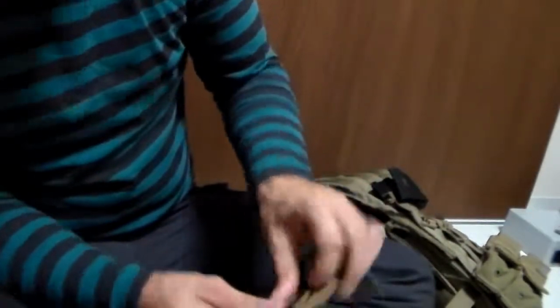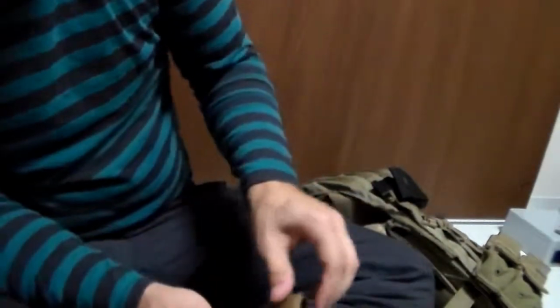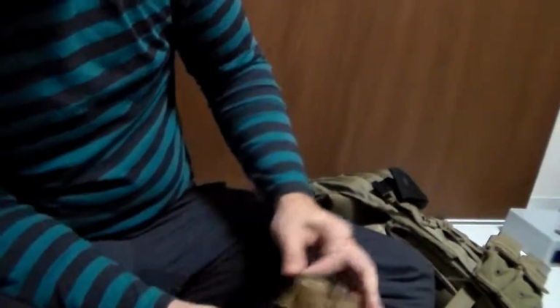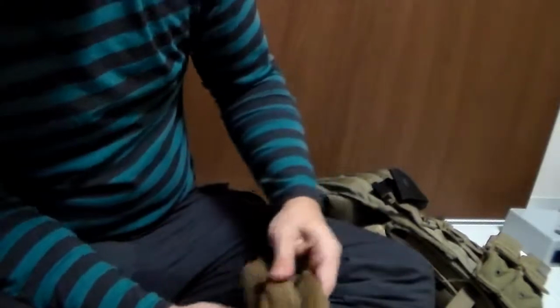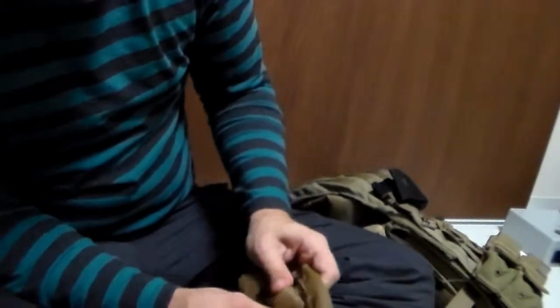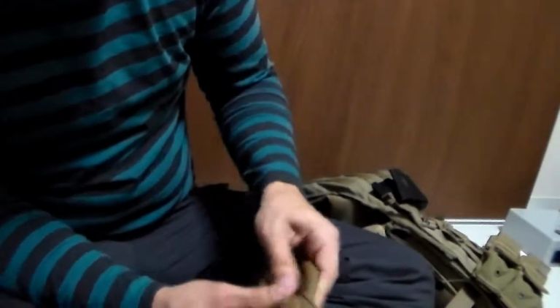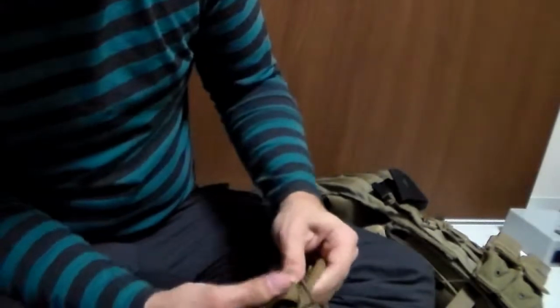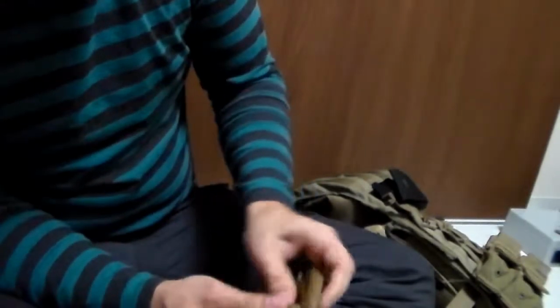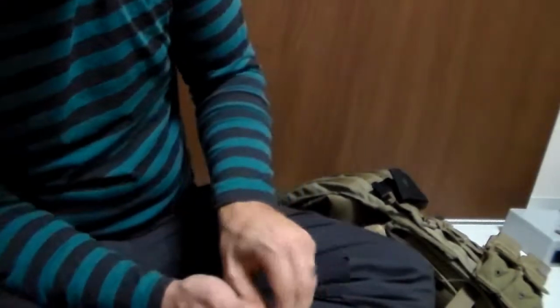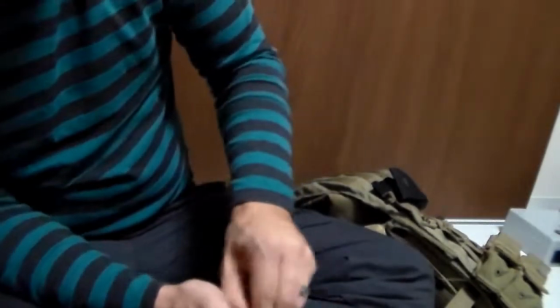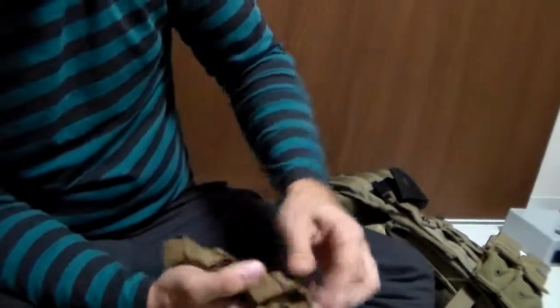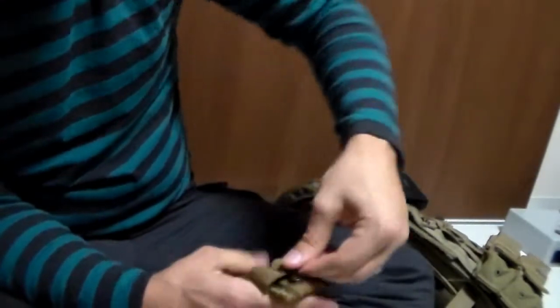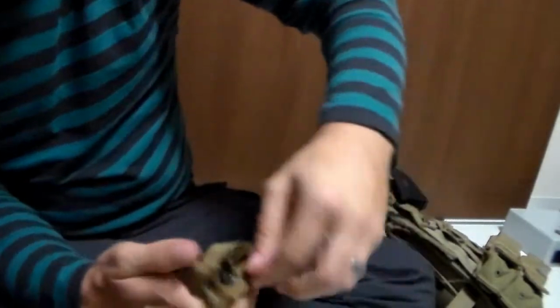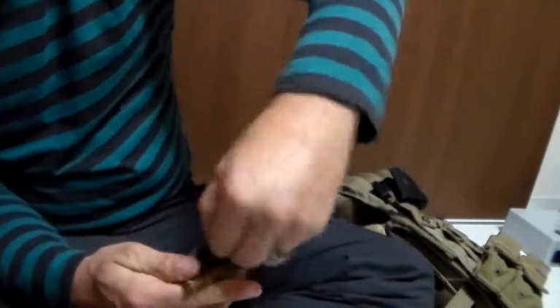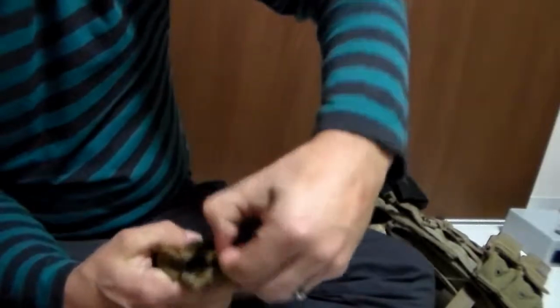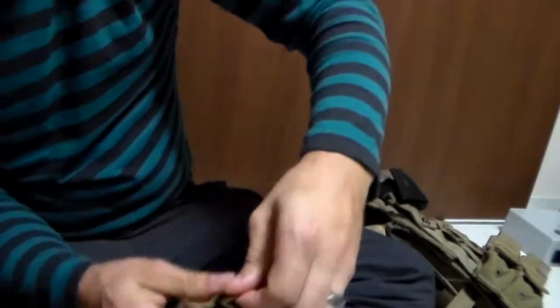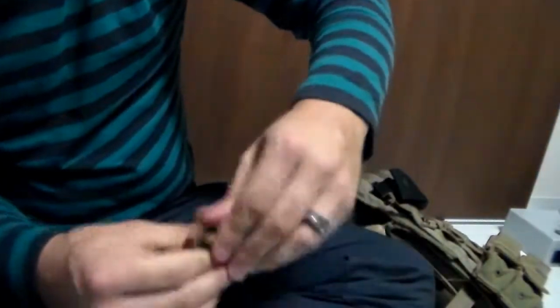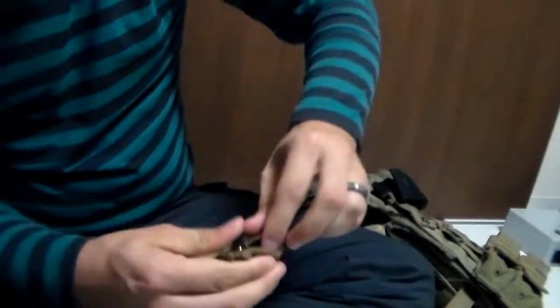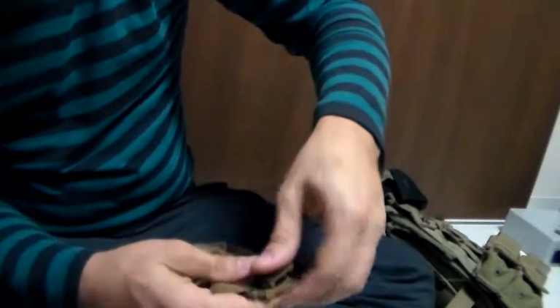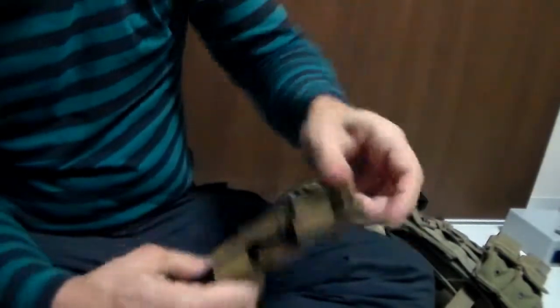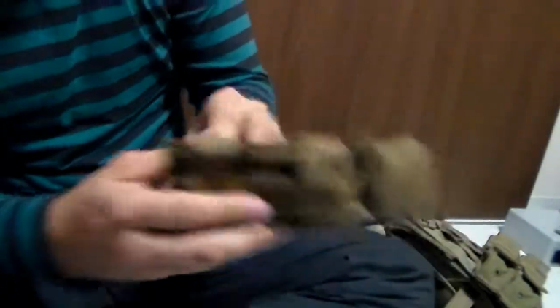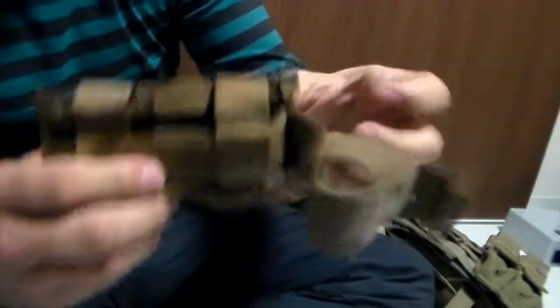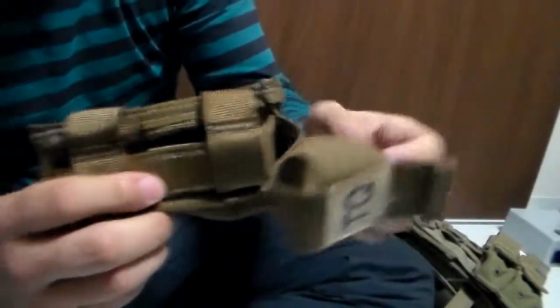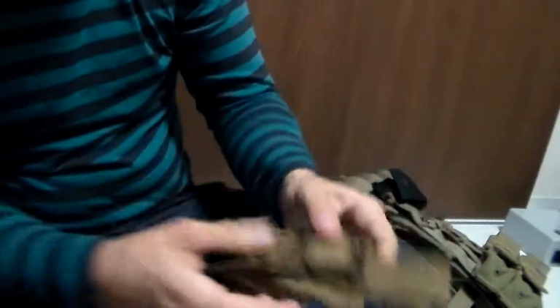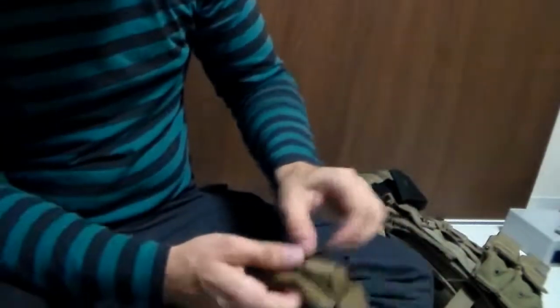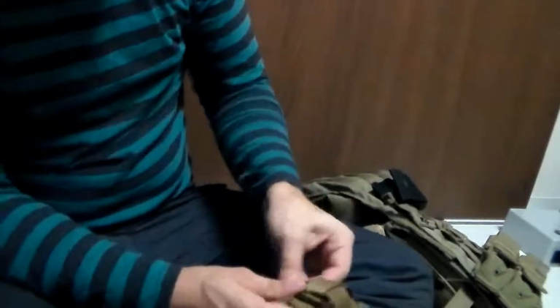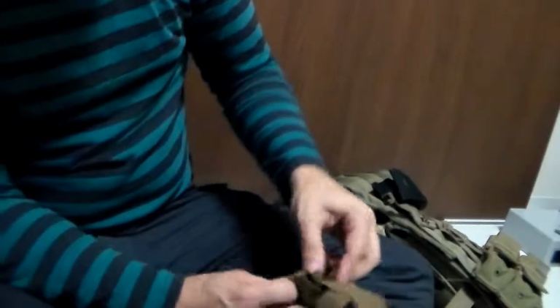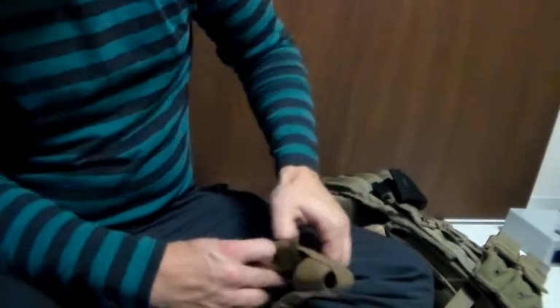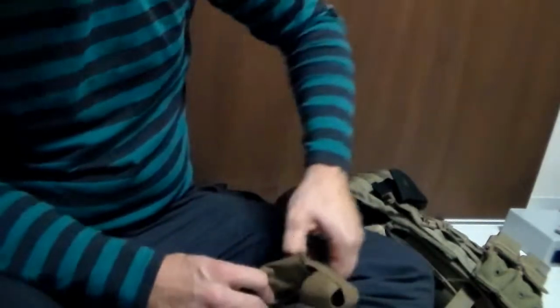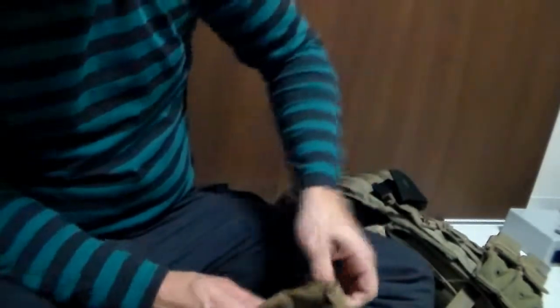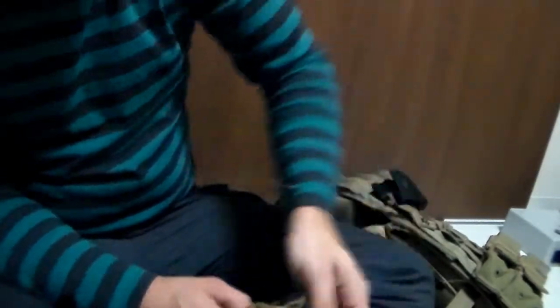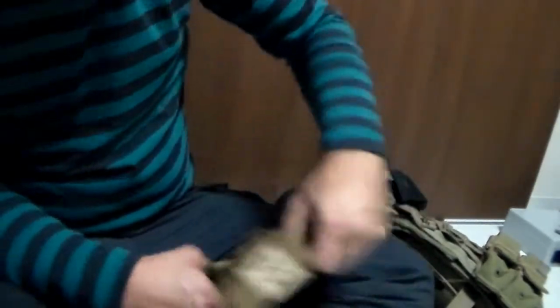Much easier than it looks. And then you just clip it to the back end — it'll hold sideways as well. Neat little feature. I liked it. Right now I'm keeping them clipped down.